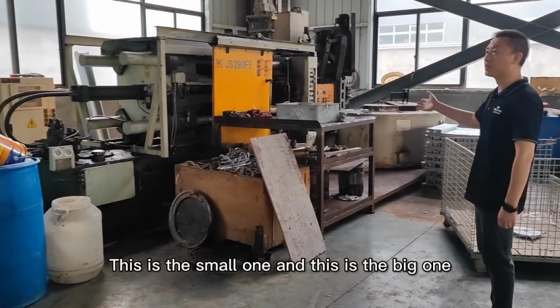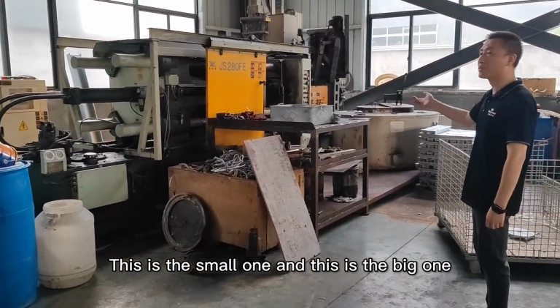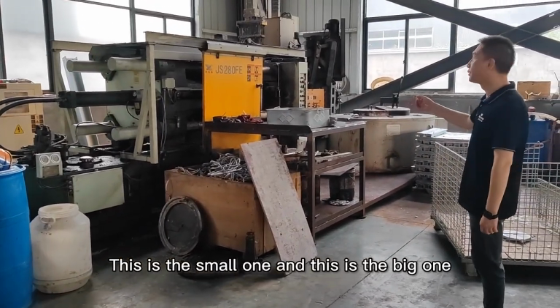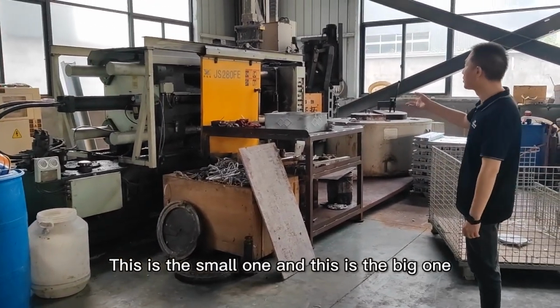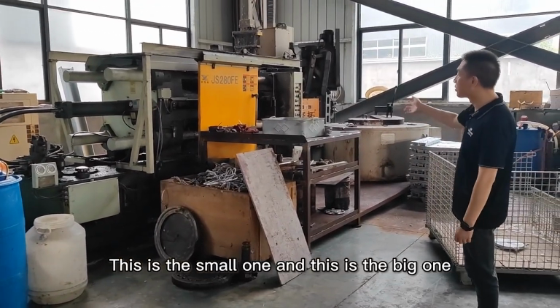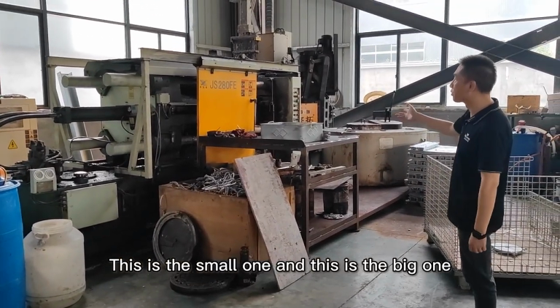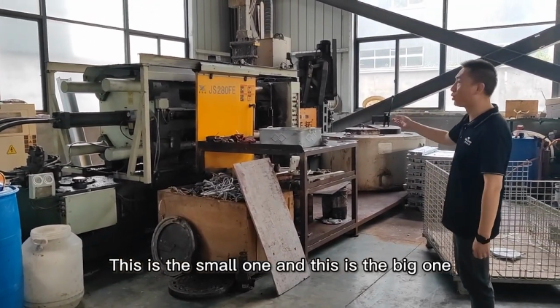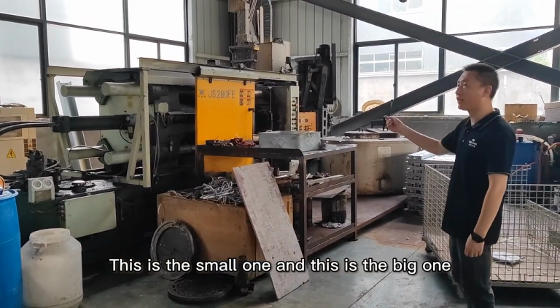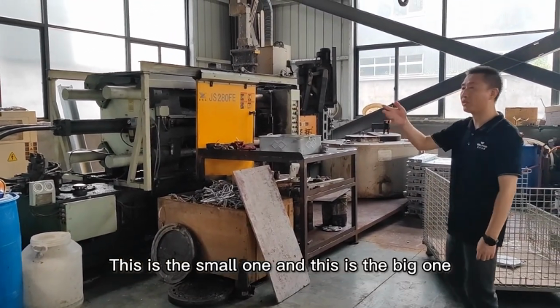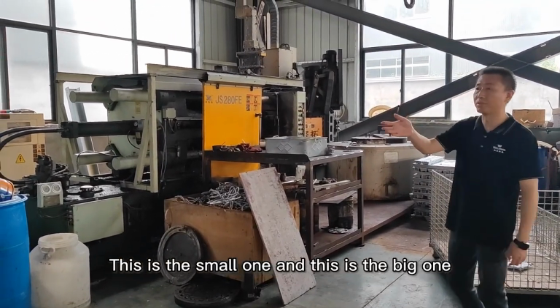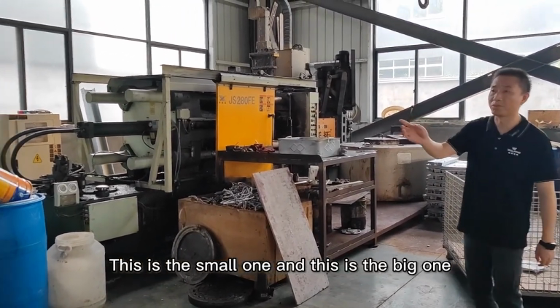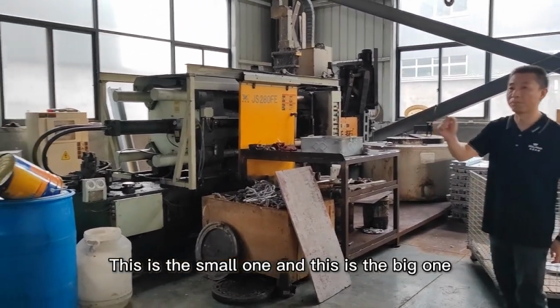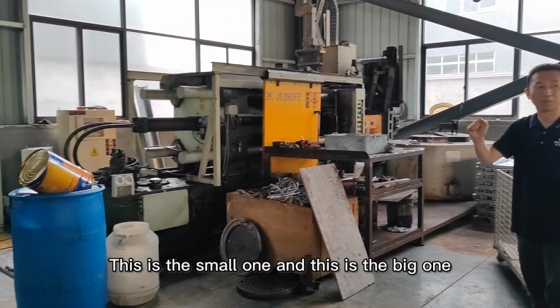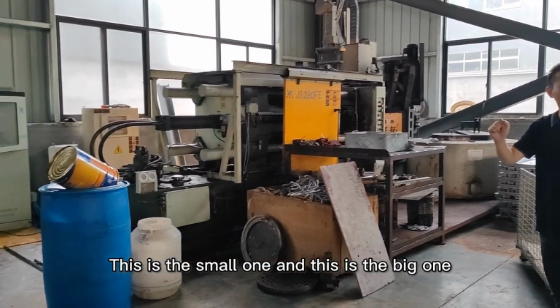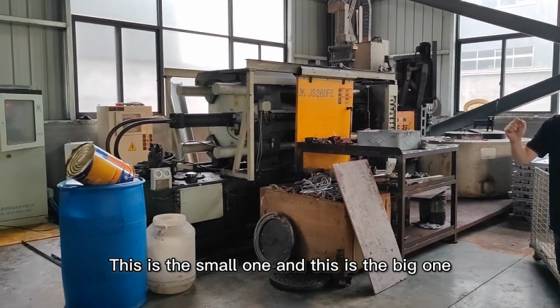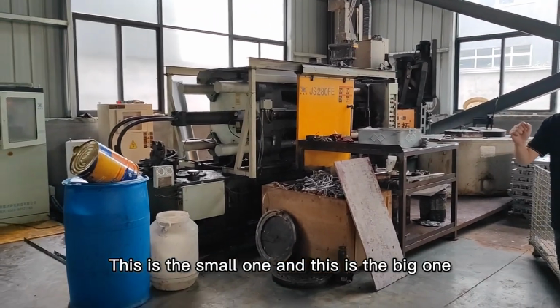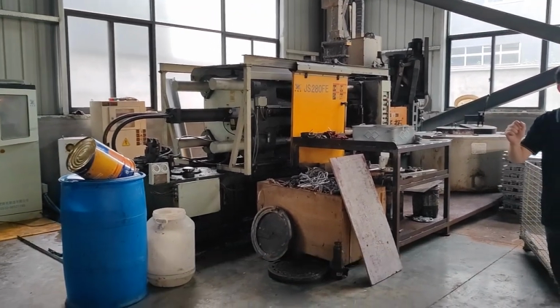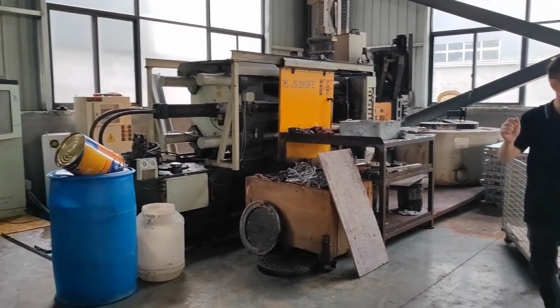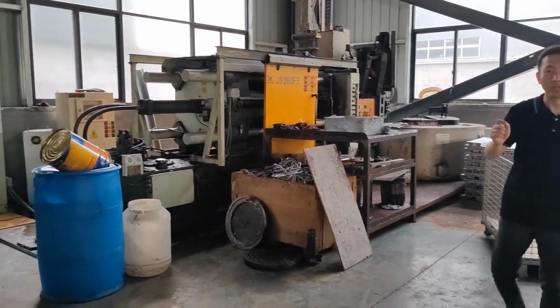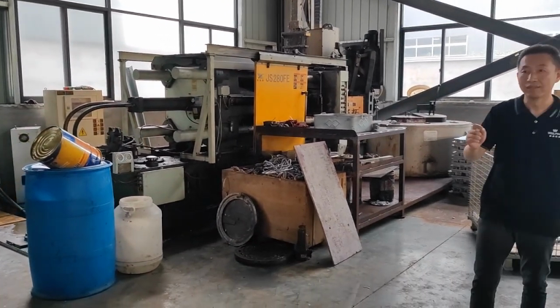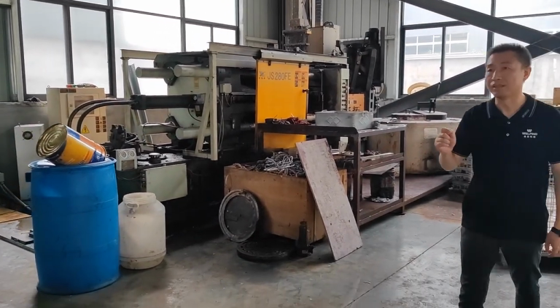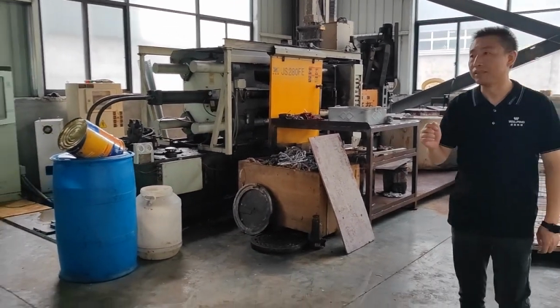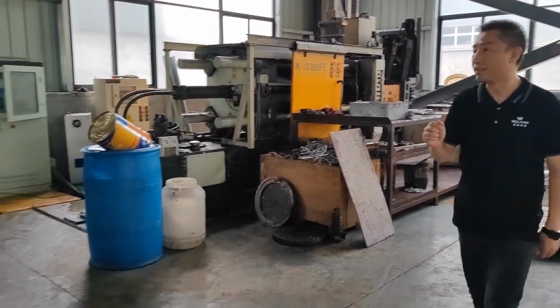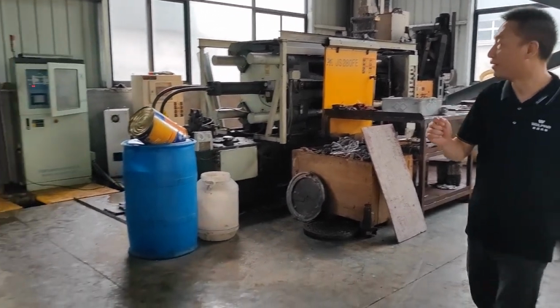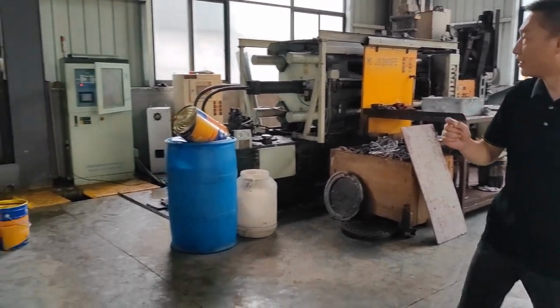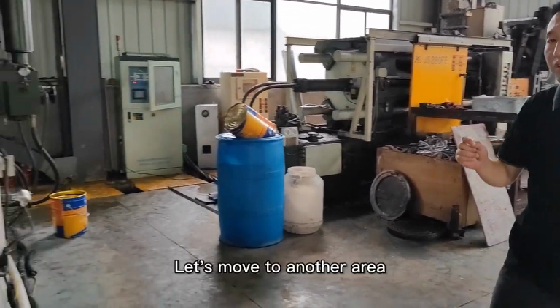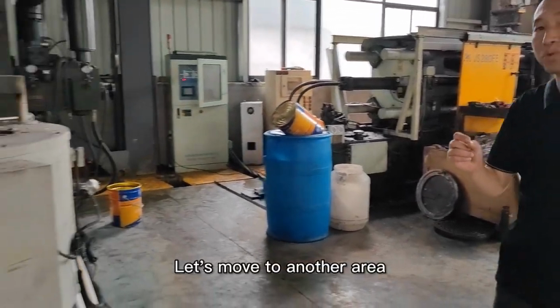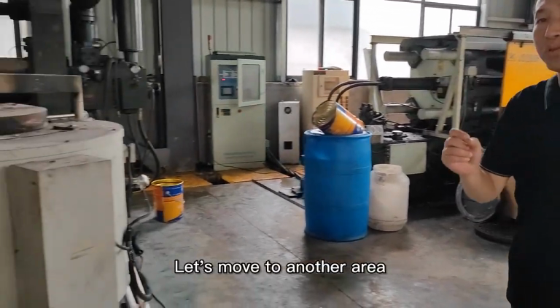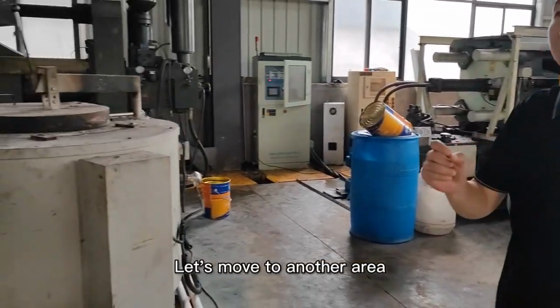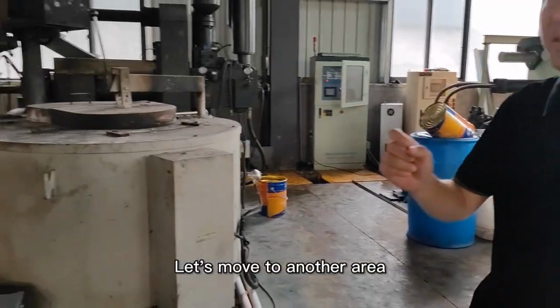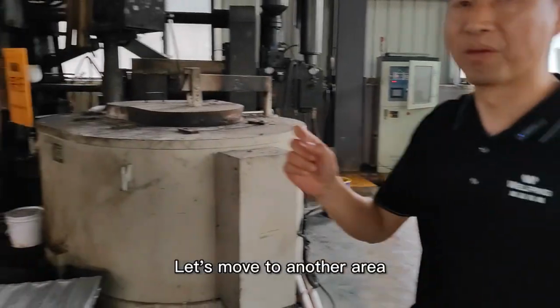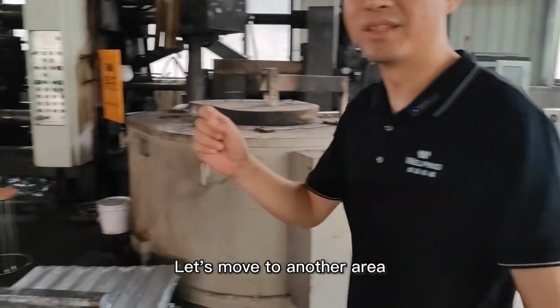As you can see, this is the small one and this is the big one. Let's move to another area.